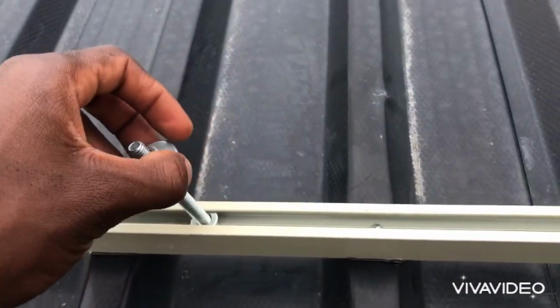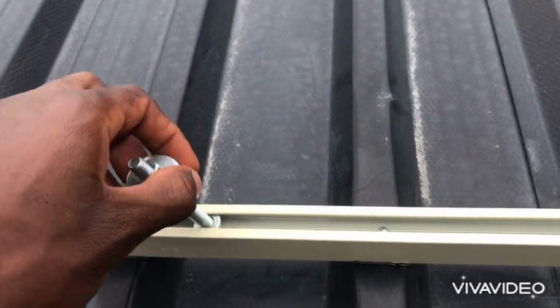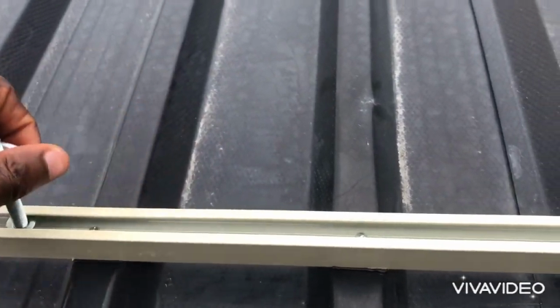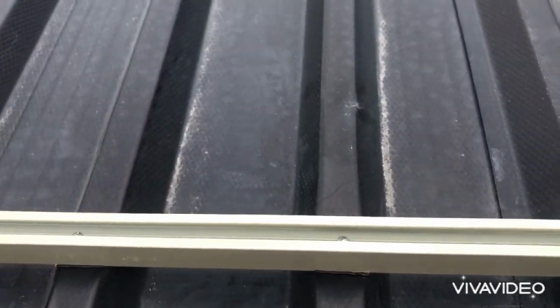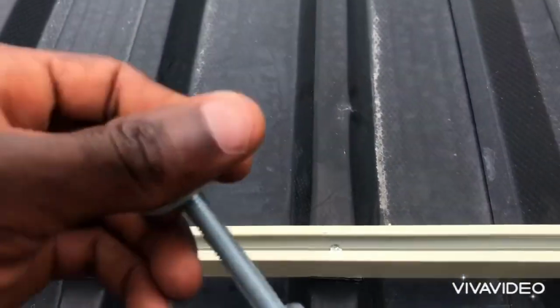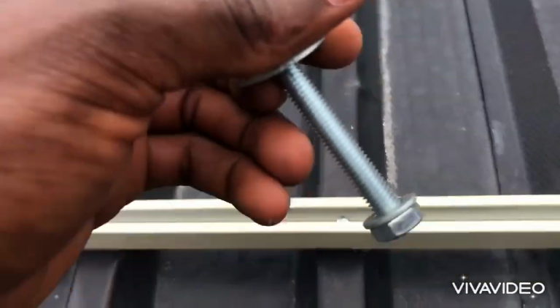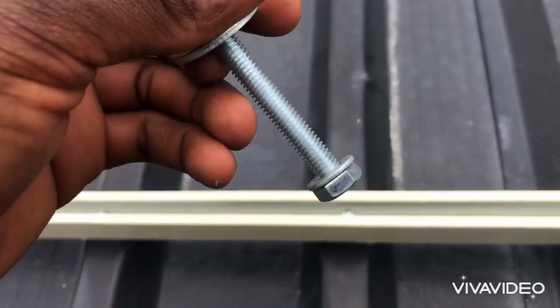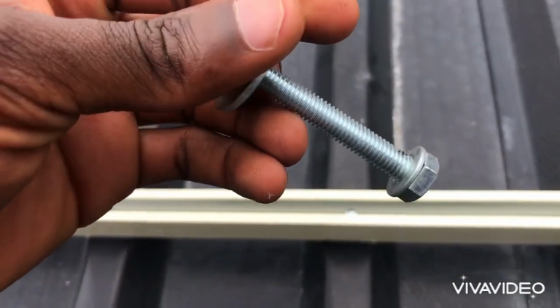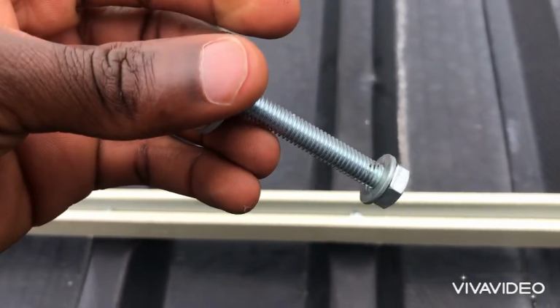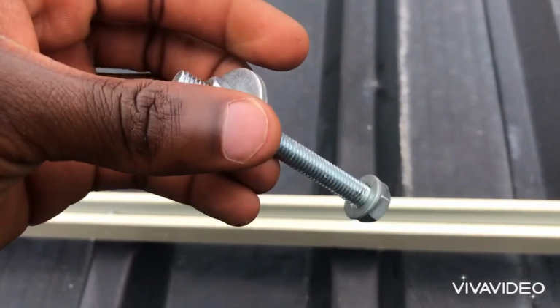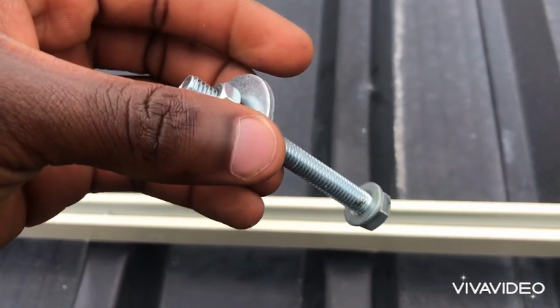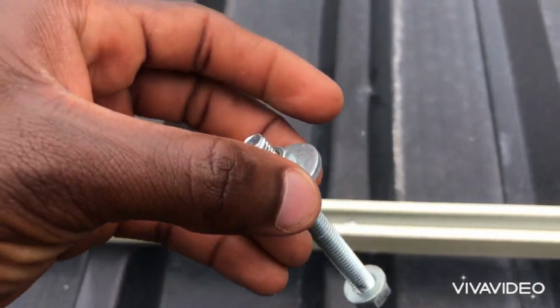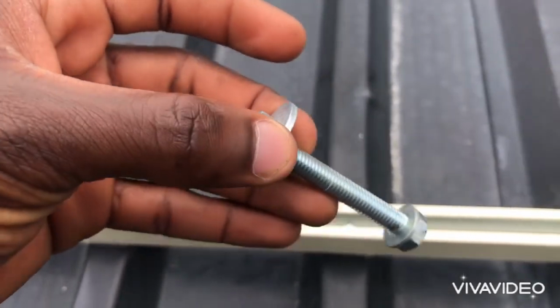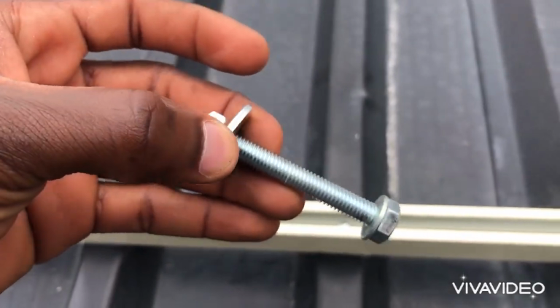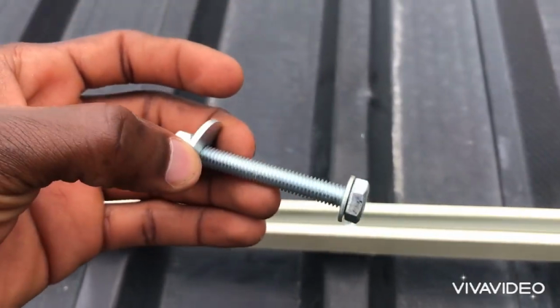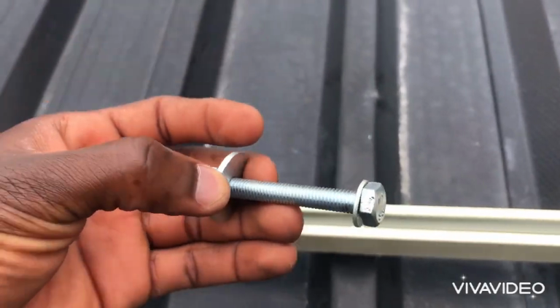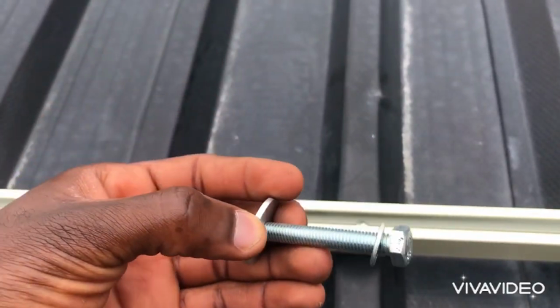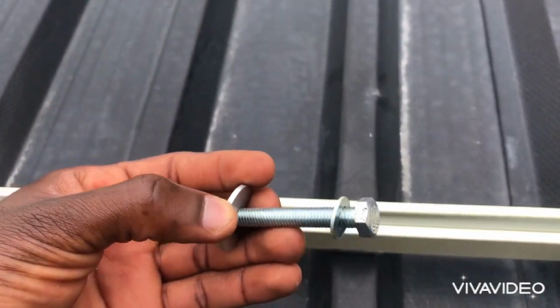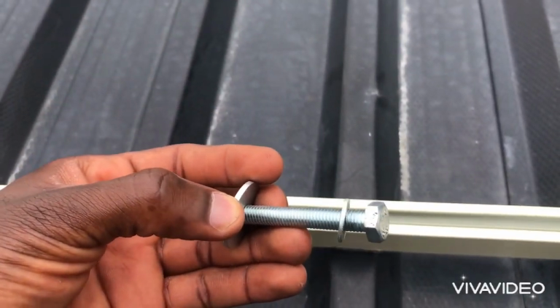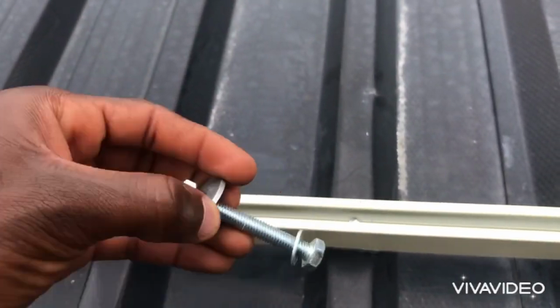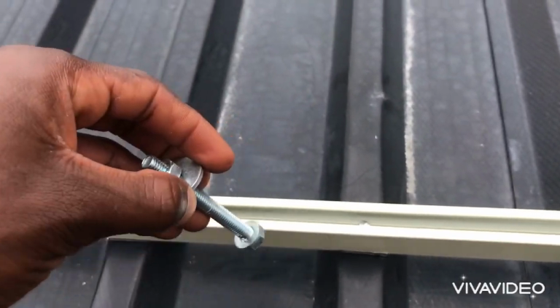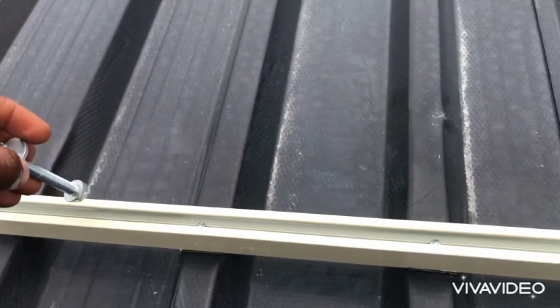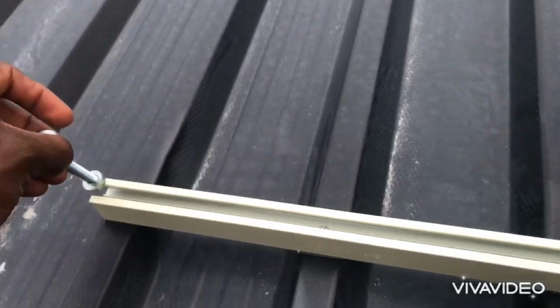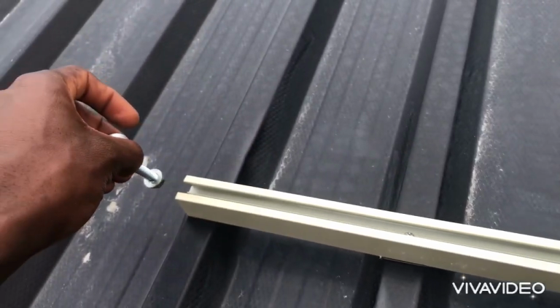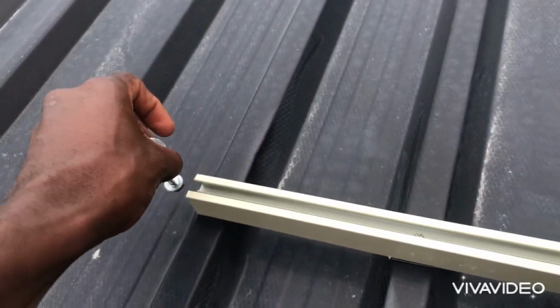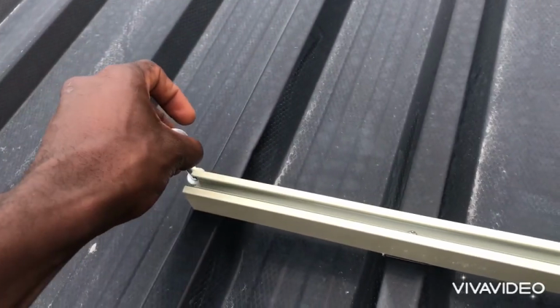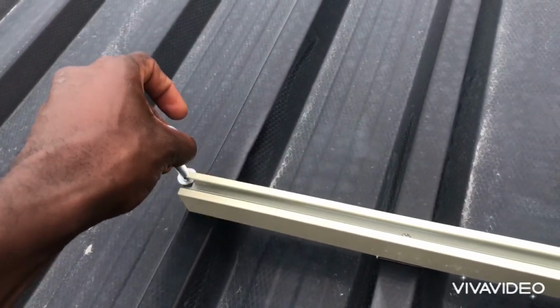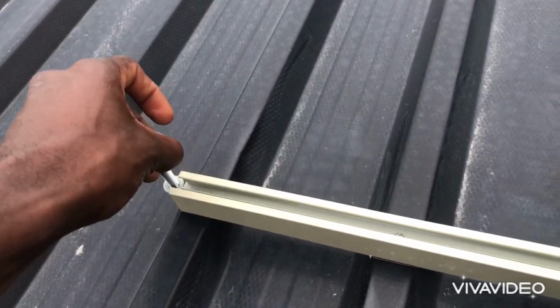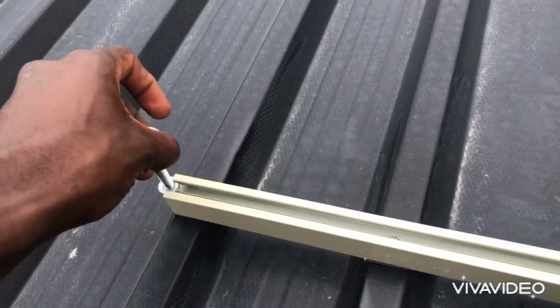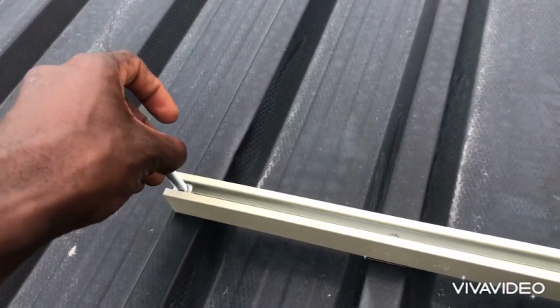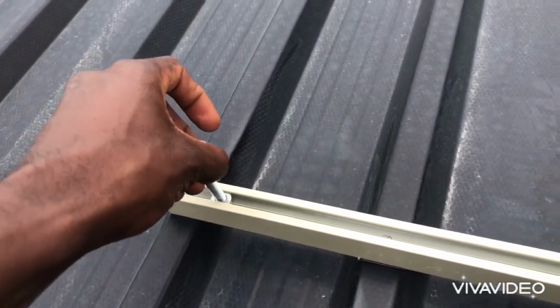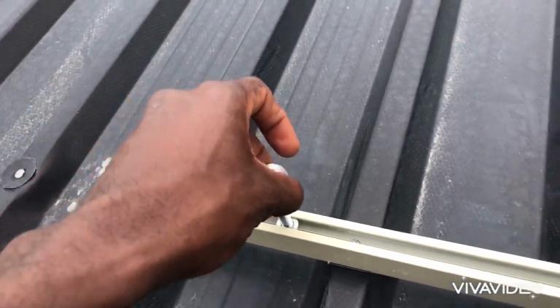Coming to the bottom nuts — as you can see, we have two washers. One will be on the rack to hold the rack and not allow the bolt to come out, and the one on top is the one that will go to the panels.